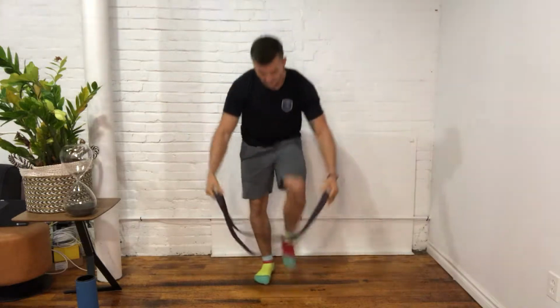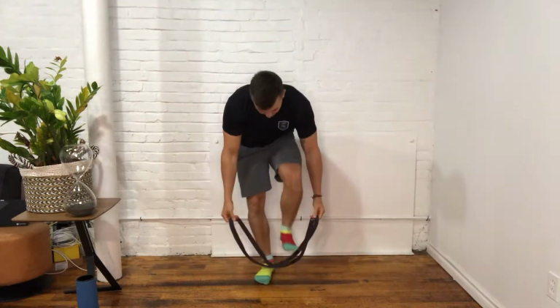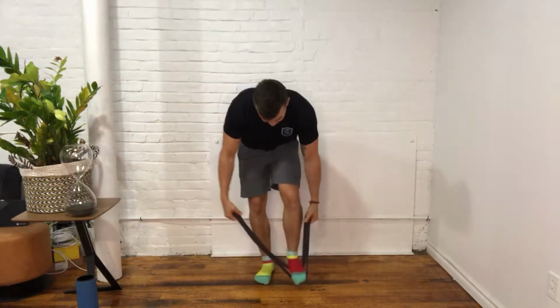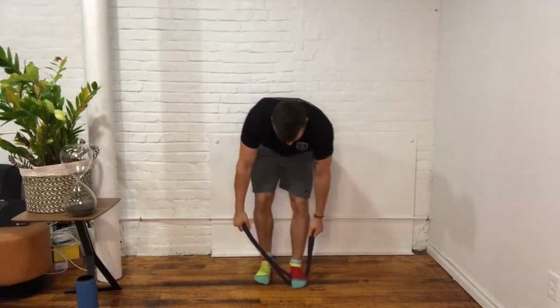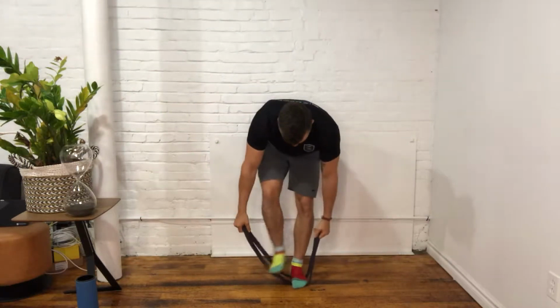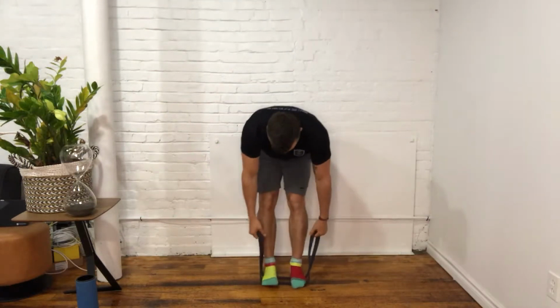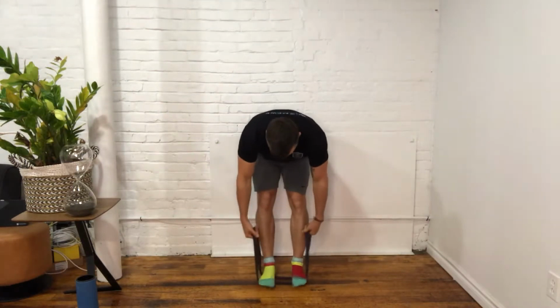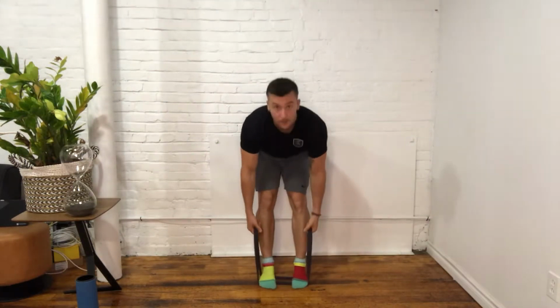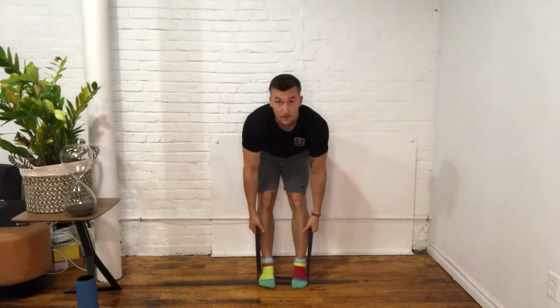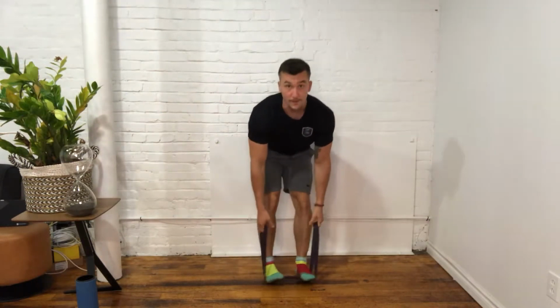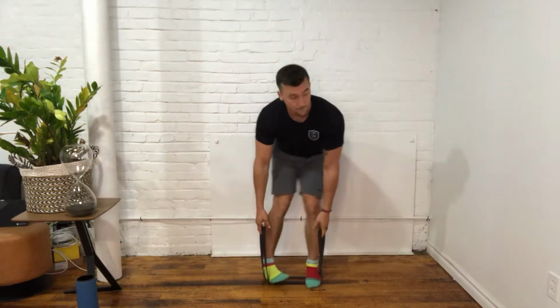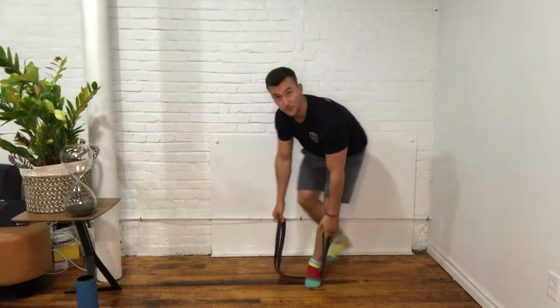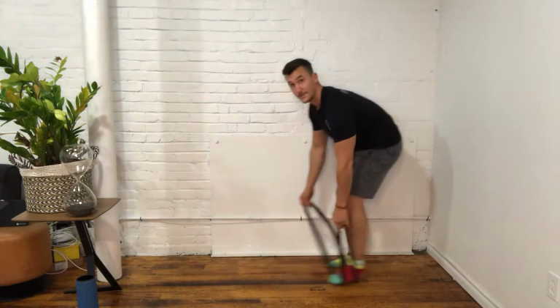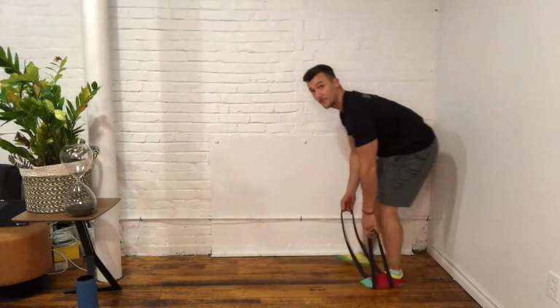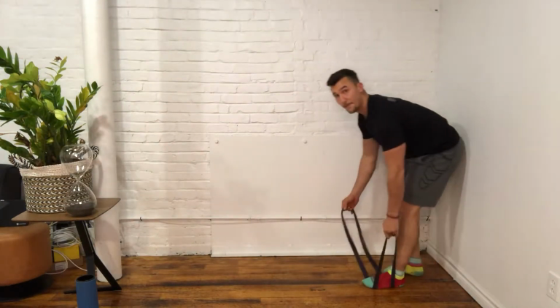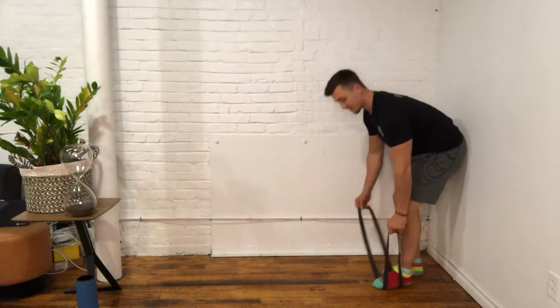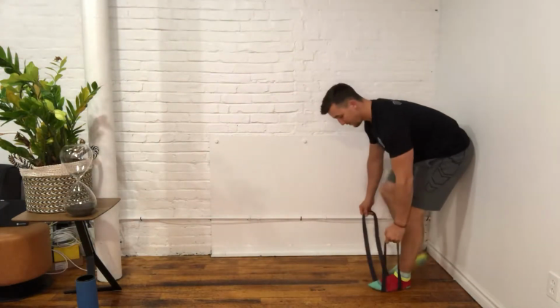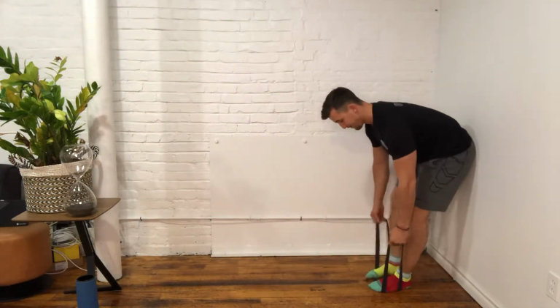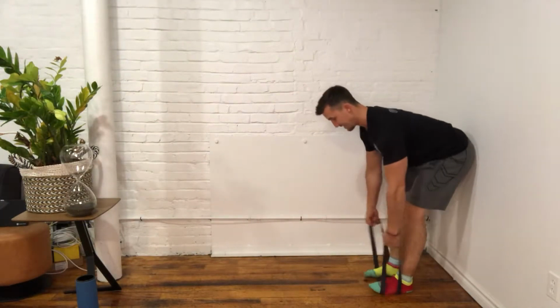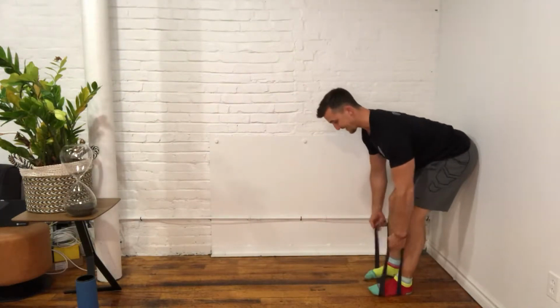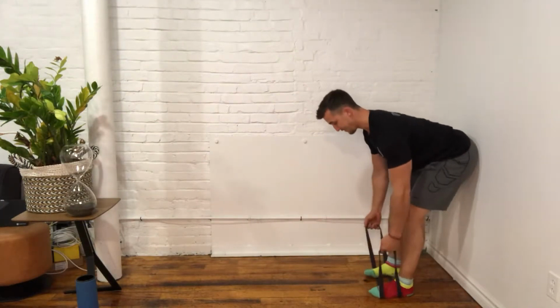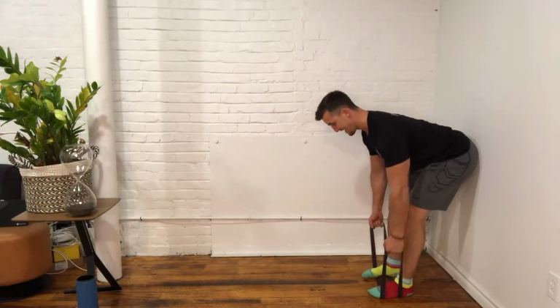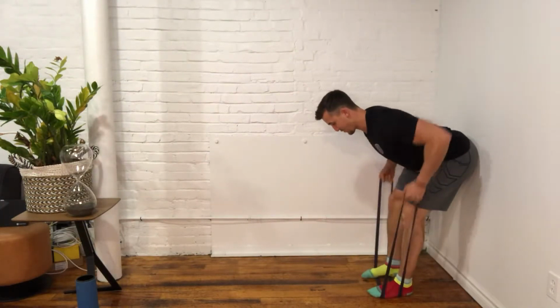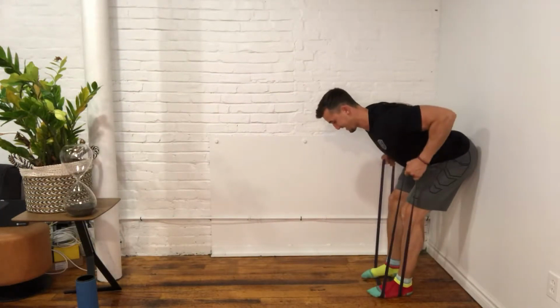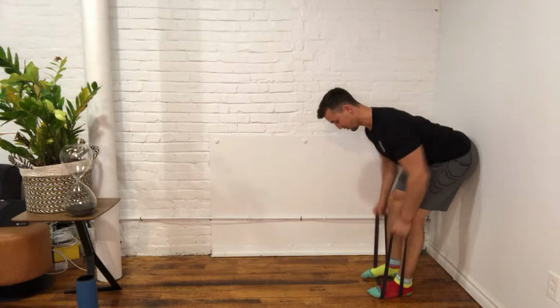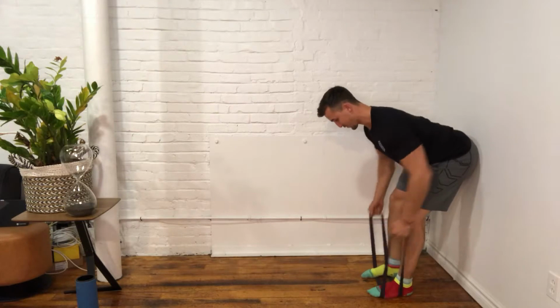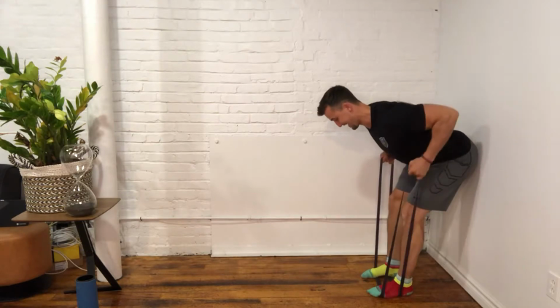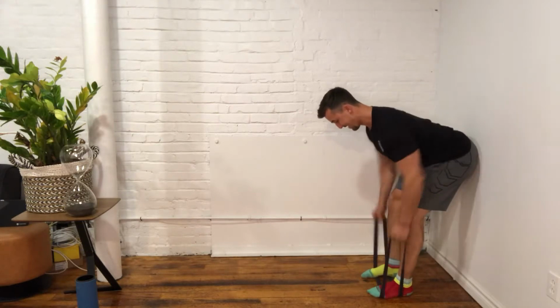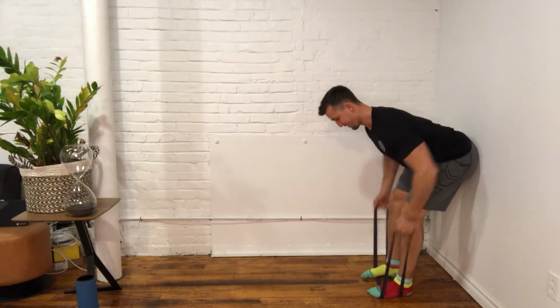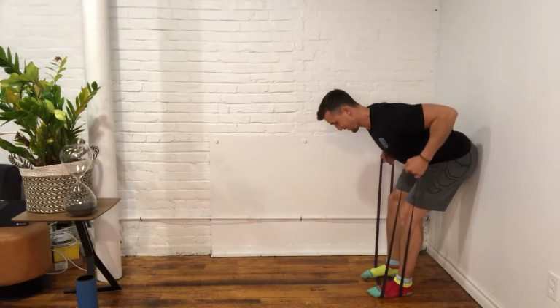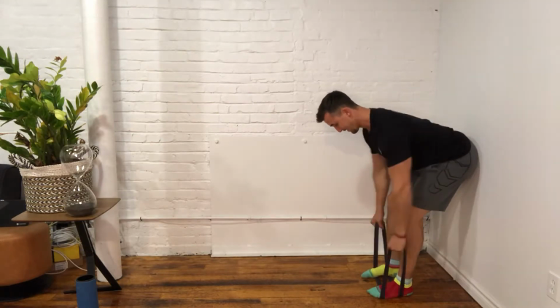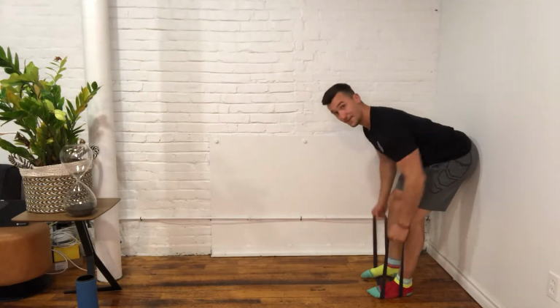You're going to step on it, put your bum against the wall — like so. I'll show you from the side view. Bum's against the wall, the back is nice and flat, and you're pulling it up. Shoulder blades are squeezed together for another 15.